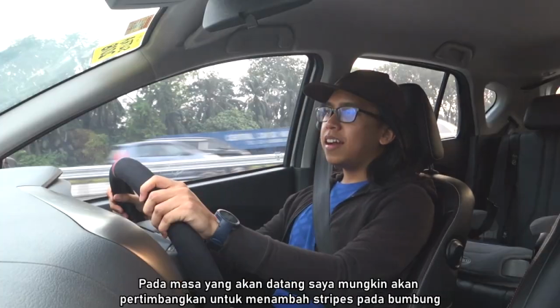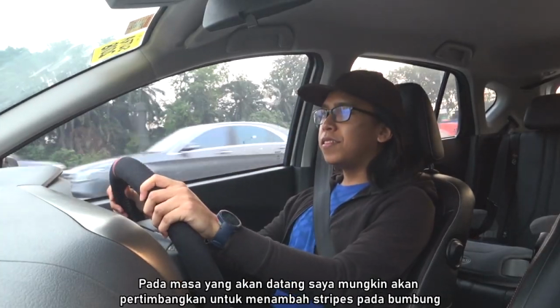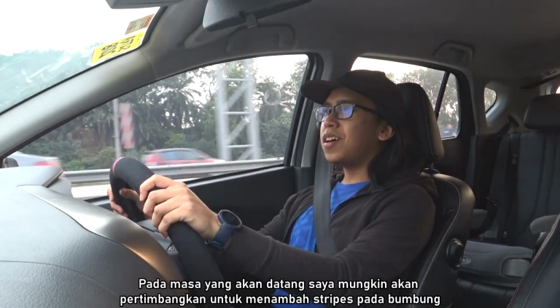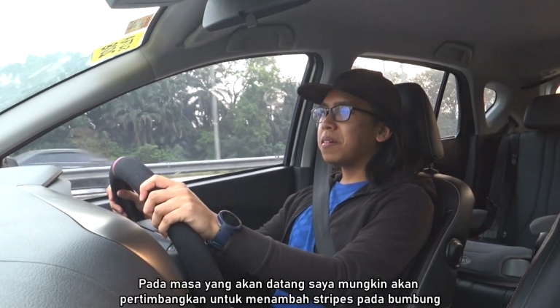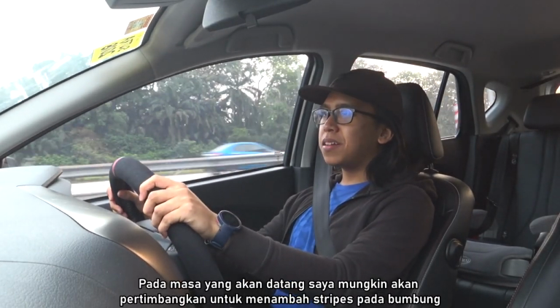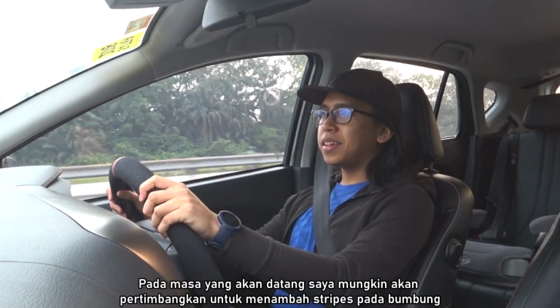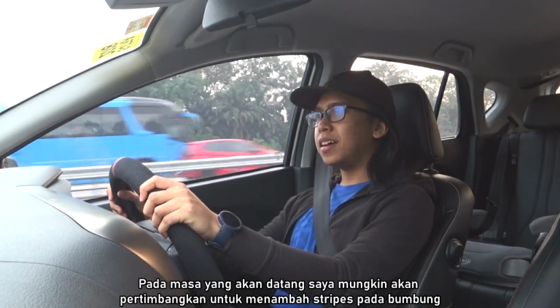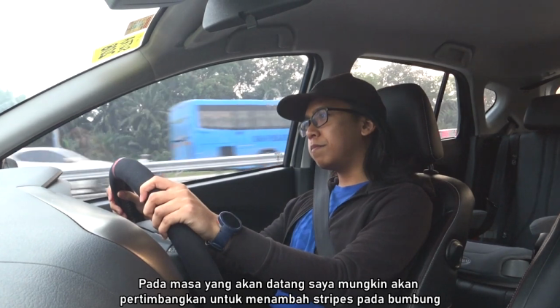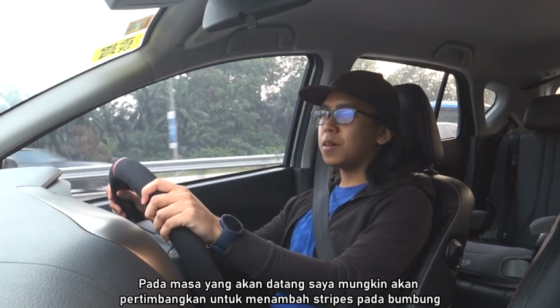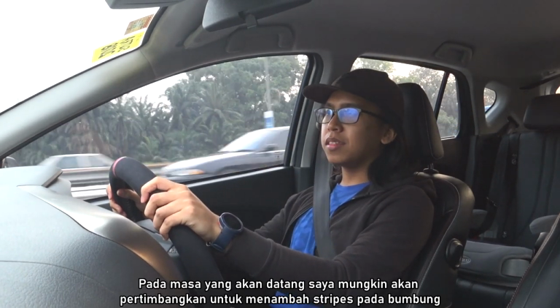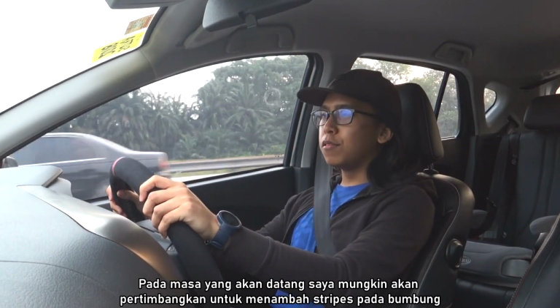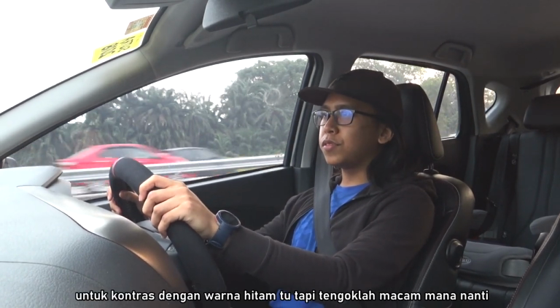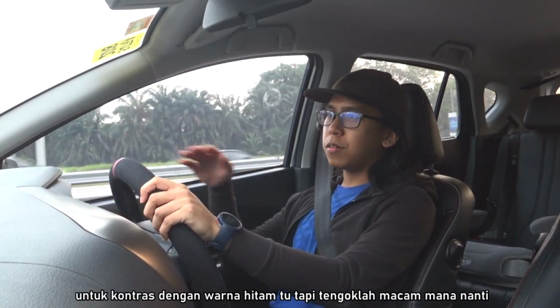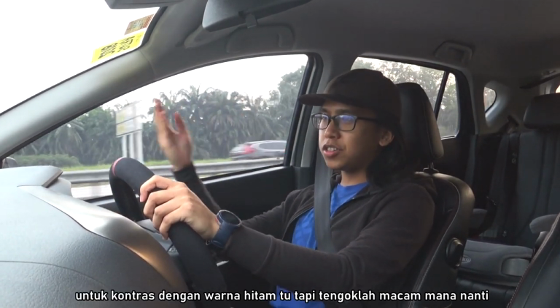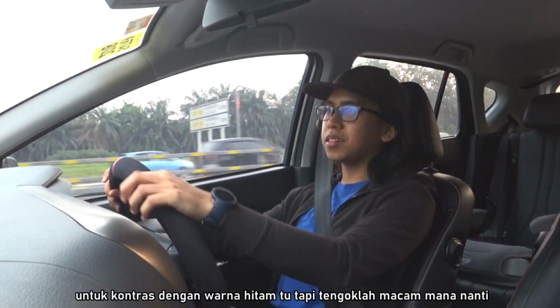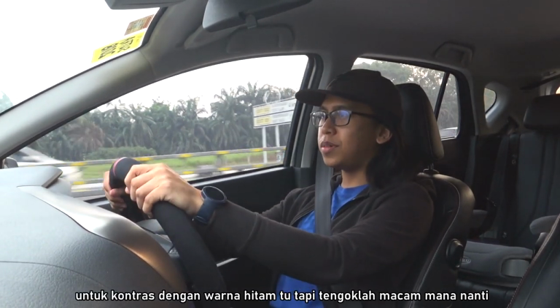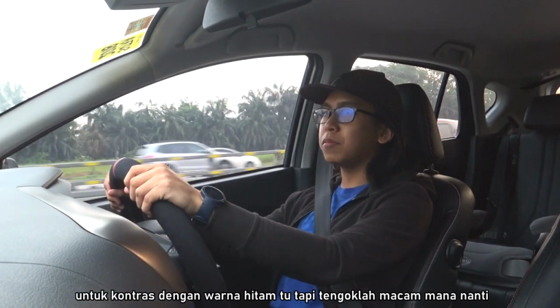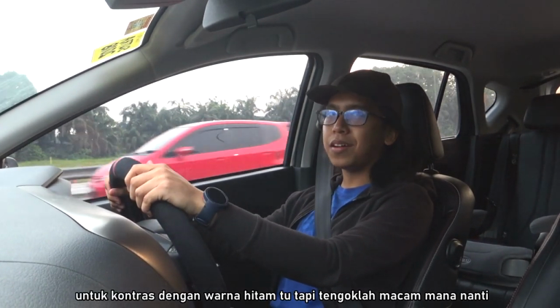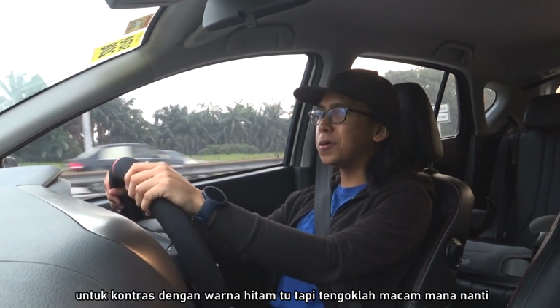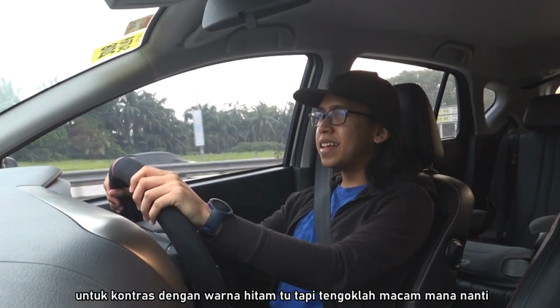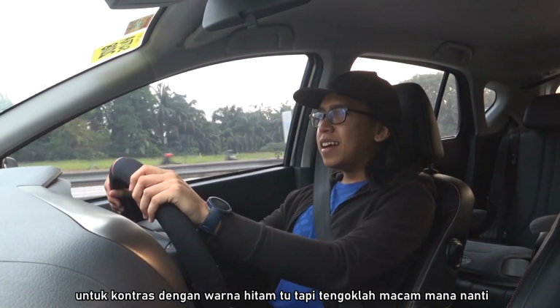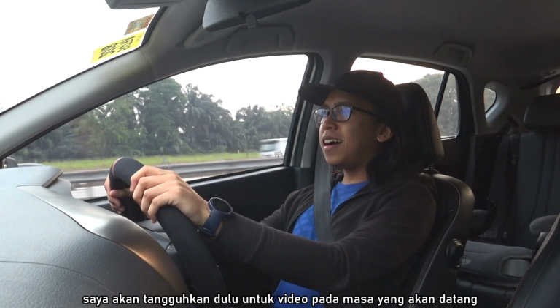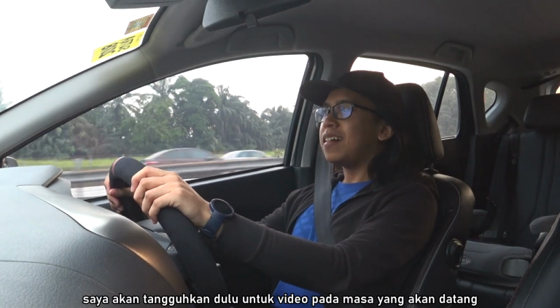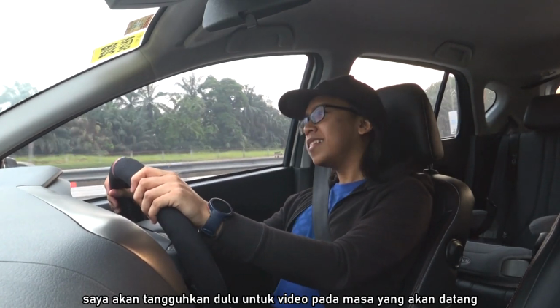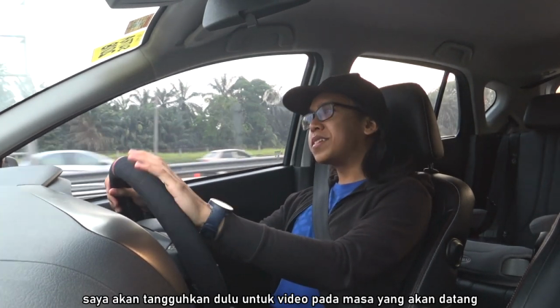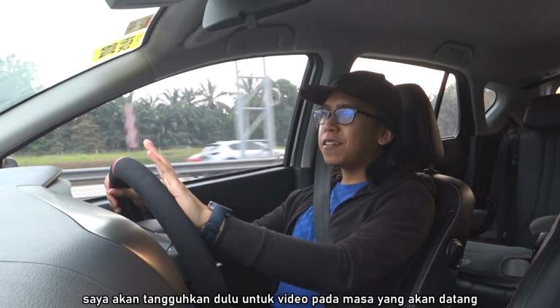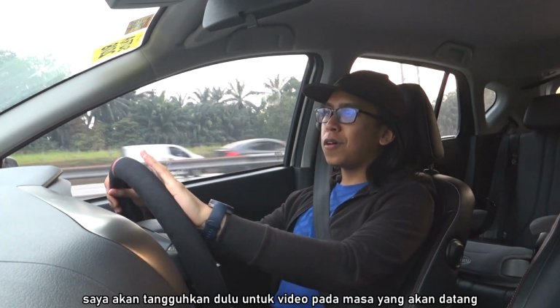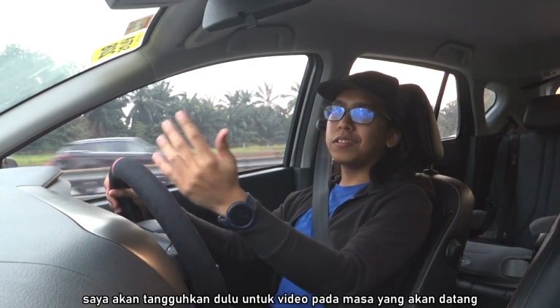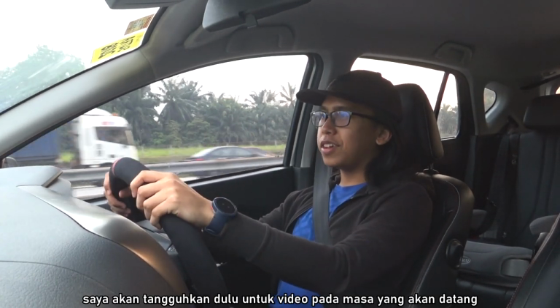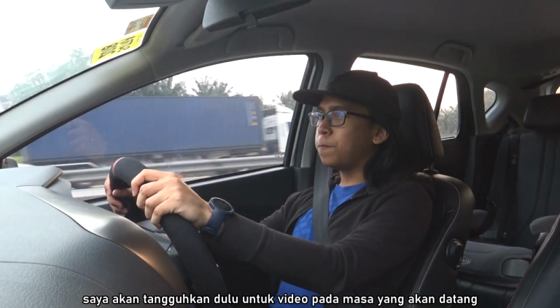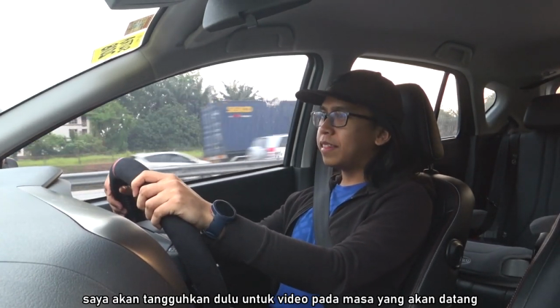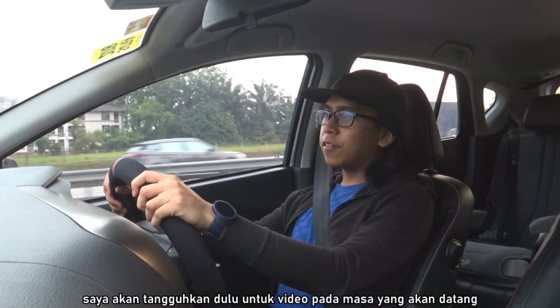In the future, I might consider putting some stripes on the roof to contrast the gloss black, but we'll see how it goes. I'll reserve that for a future video down the road.